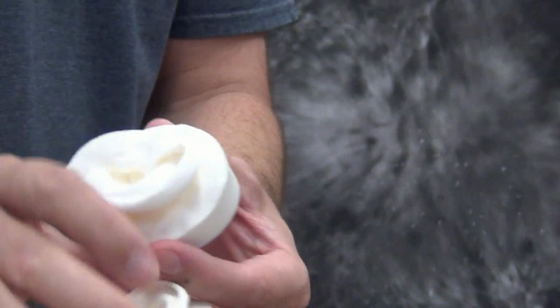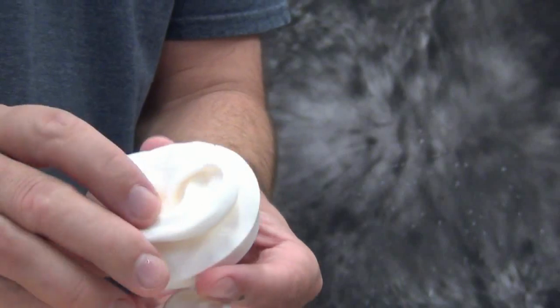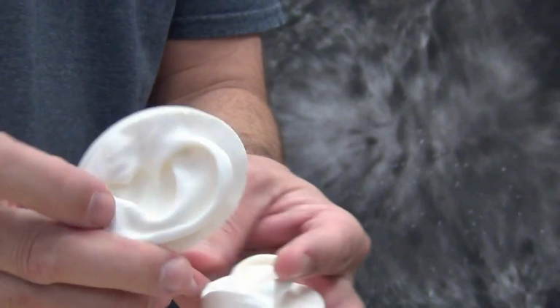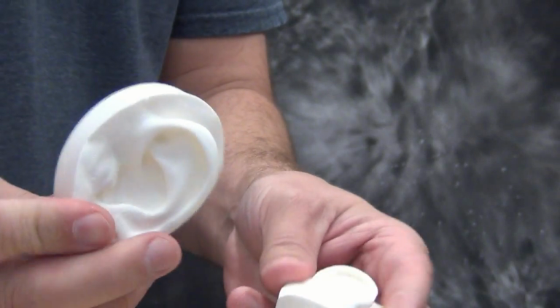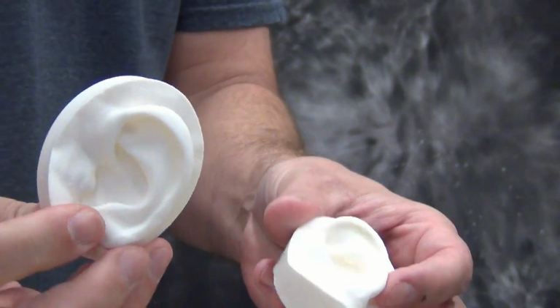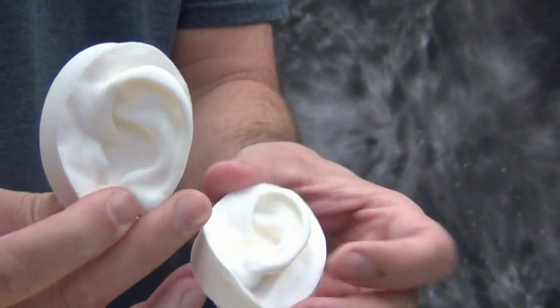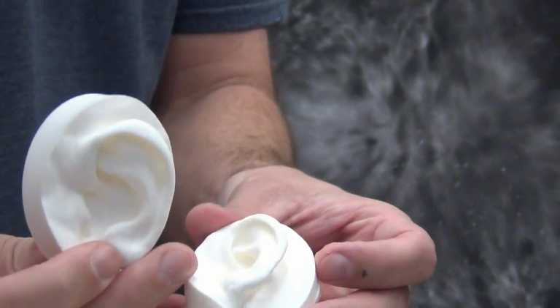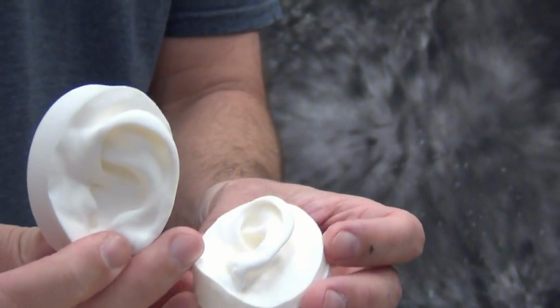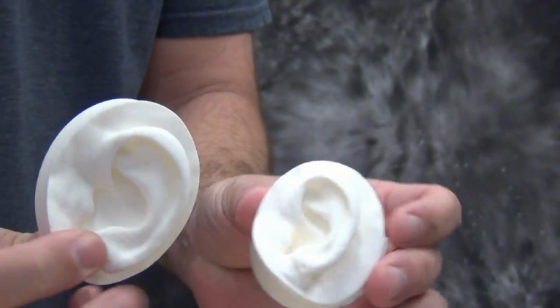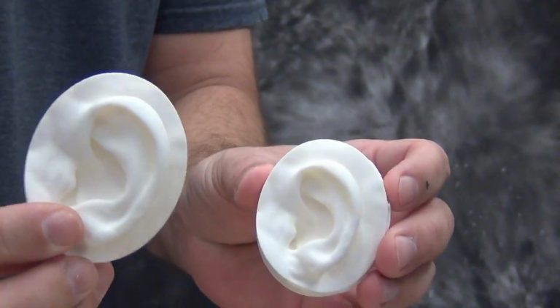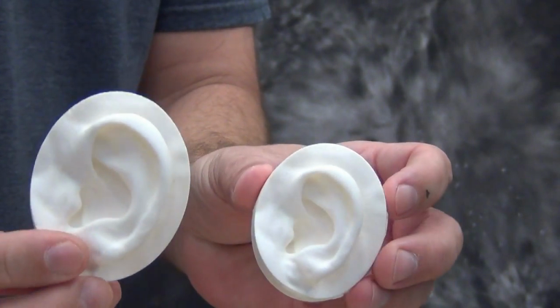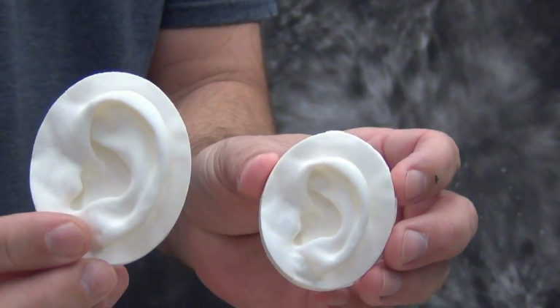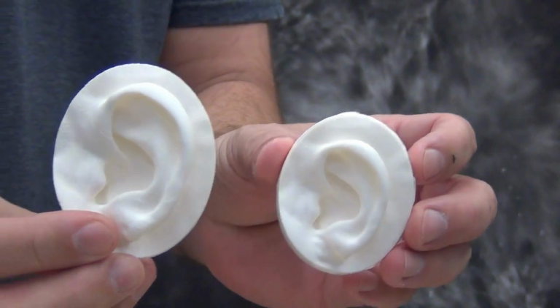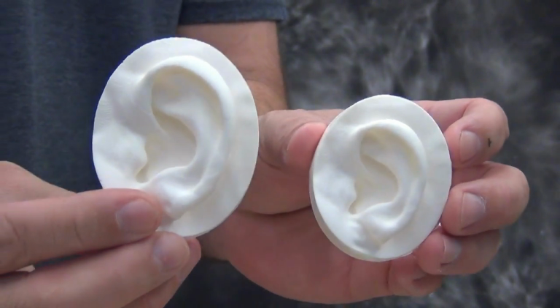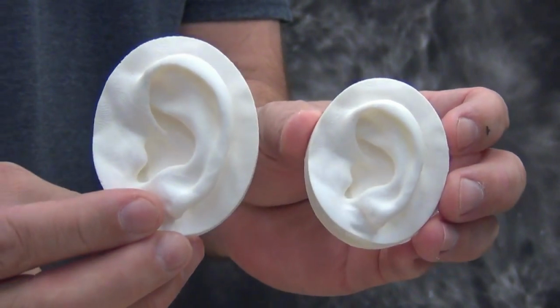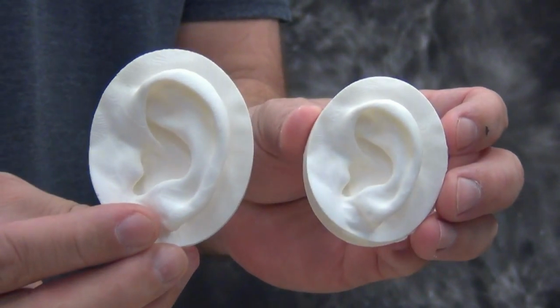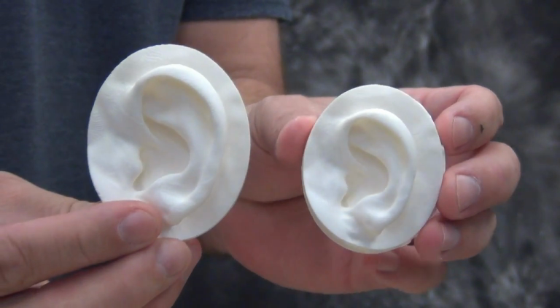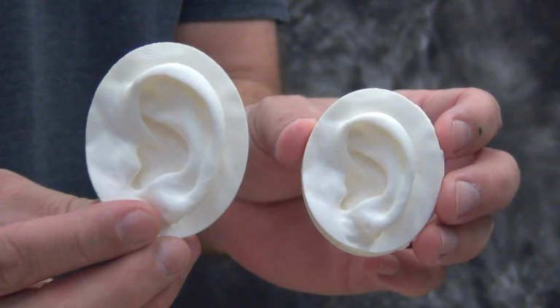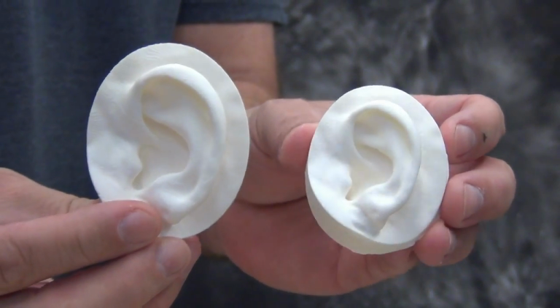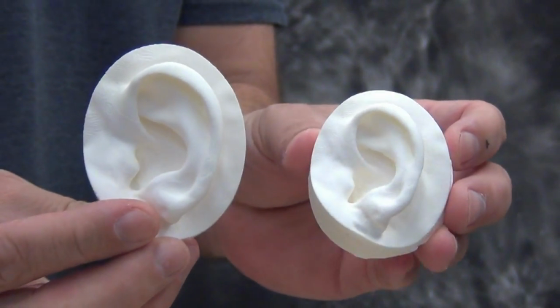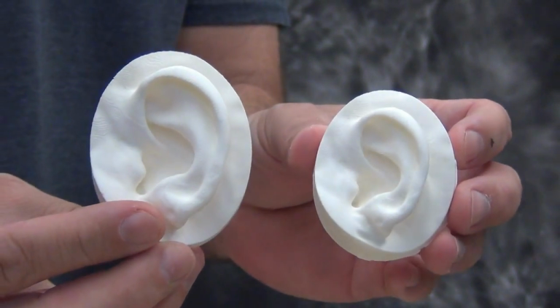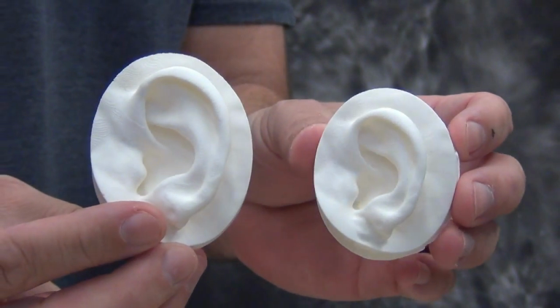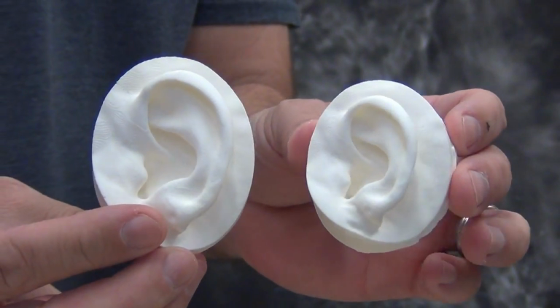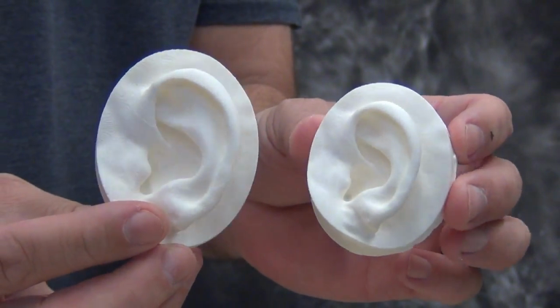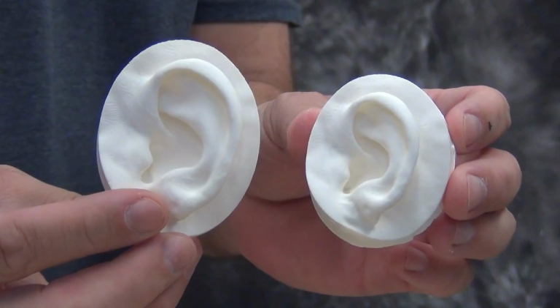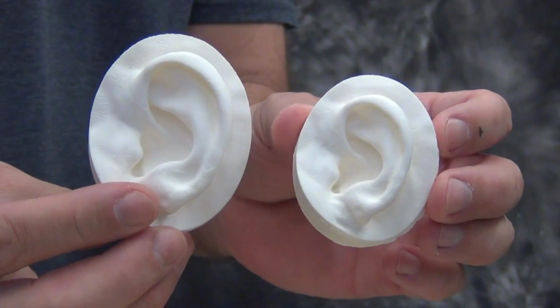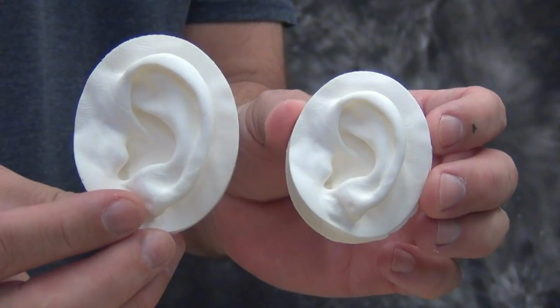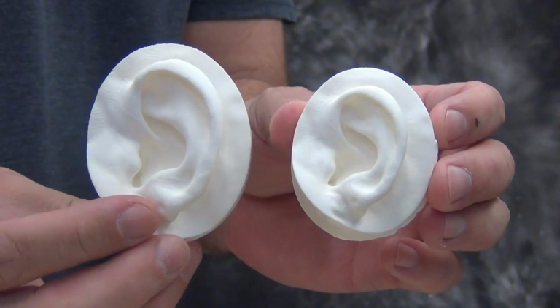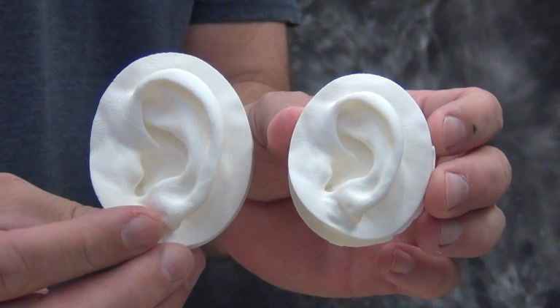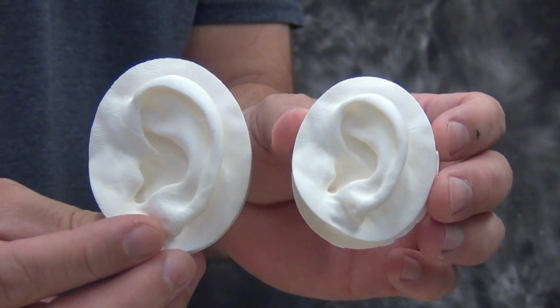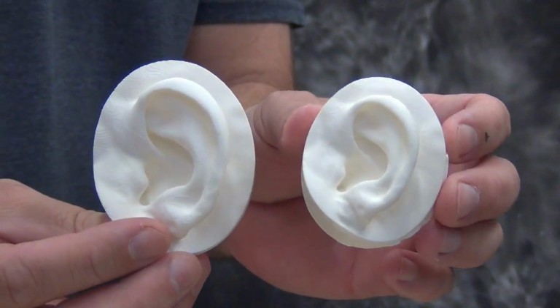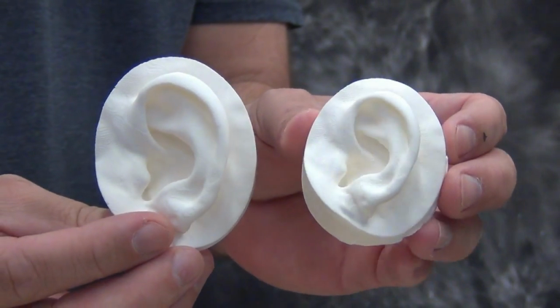In this tutorial we're going to explain how to shrink an original part down to 50% of its original size using our Shrink-It rubber.